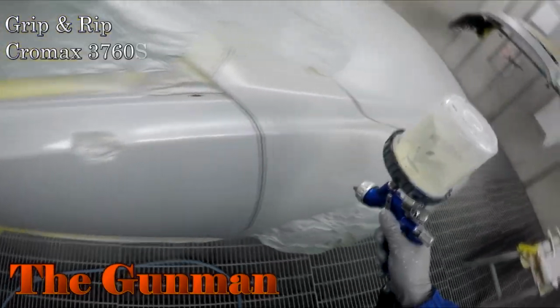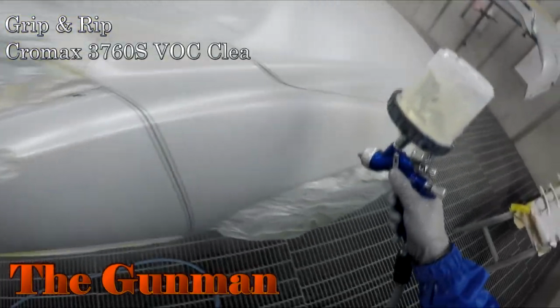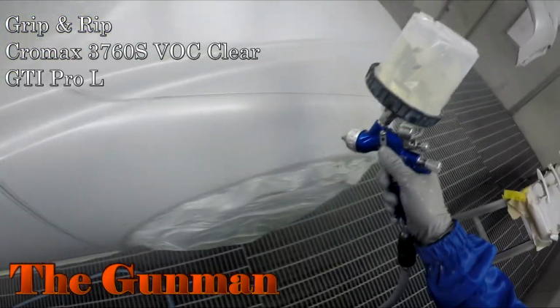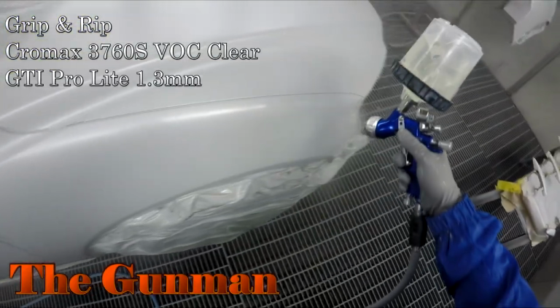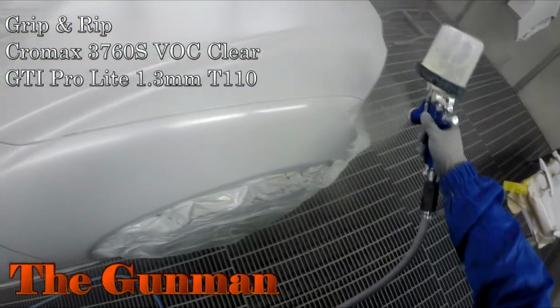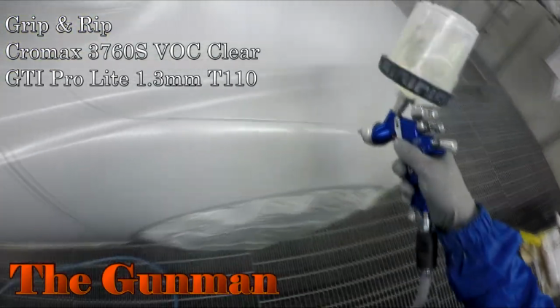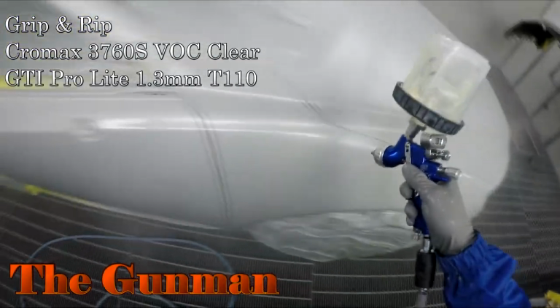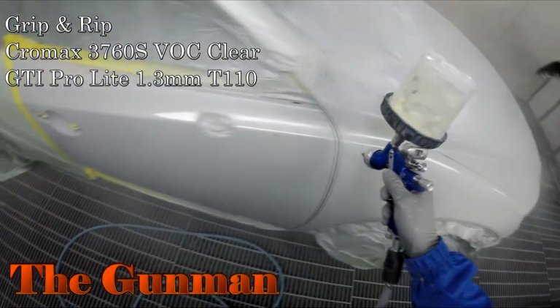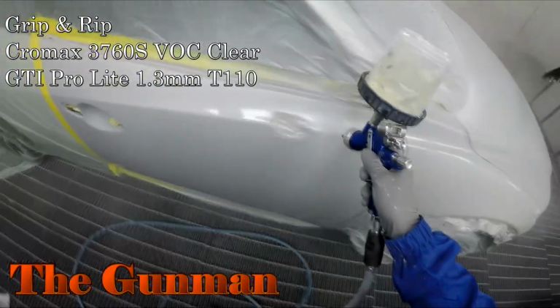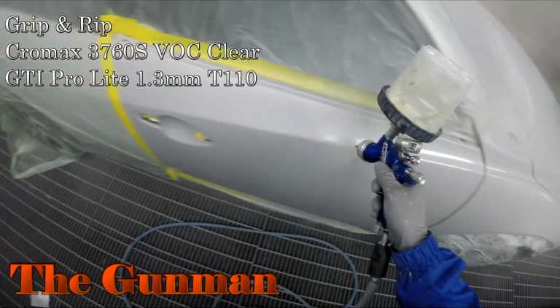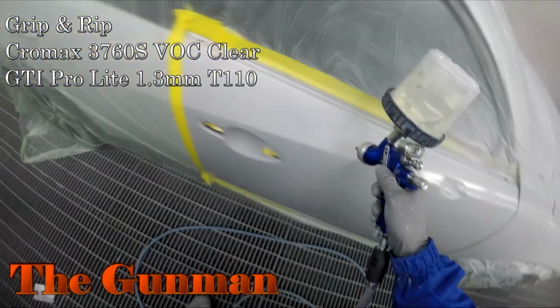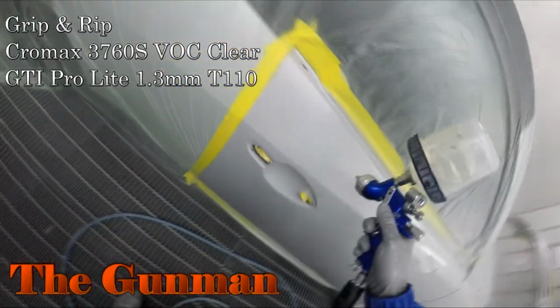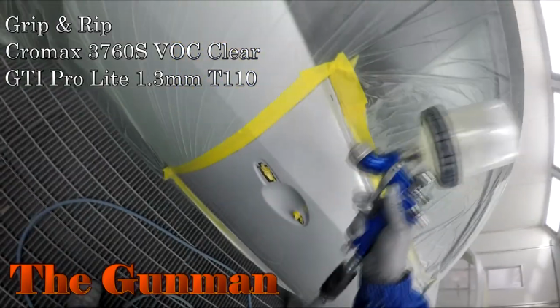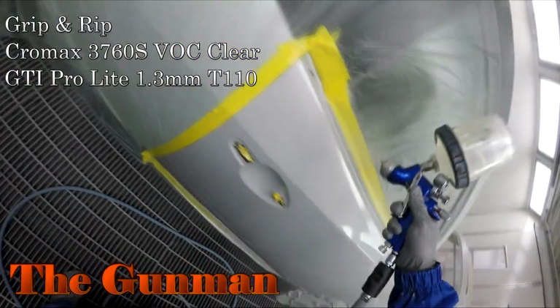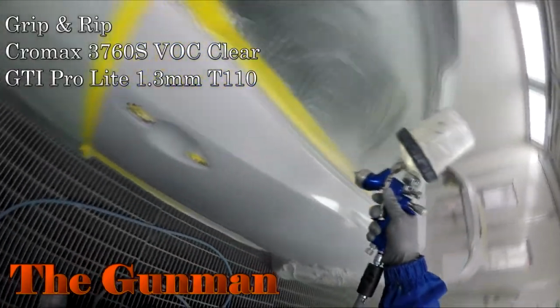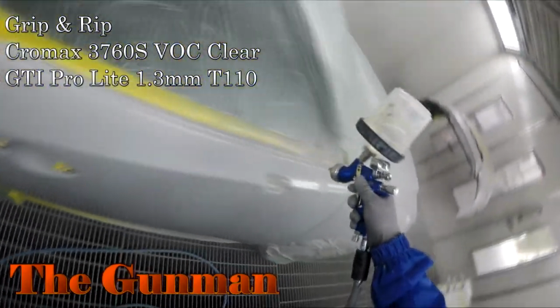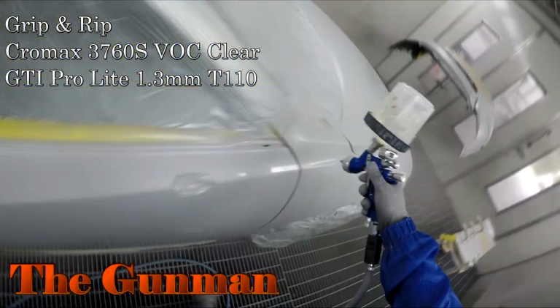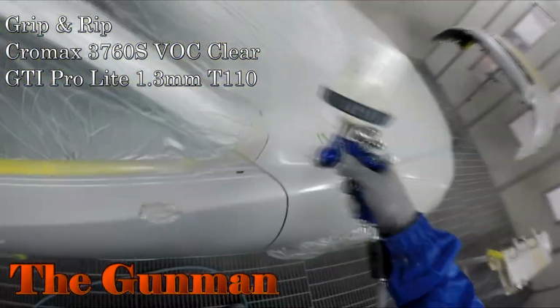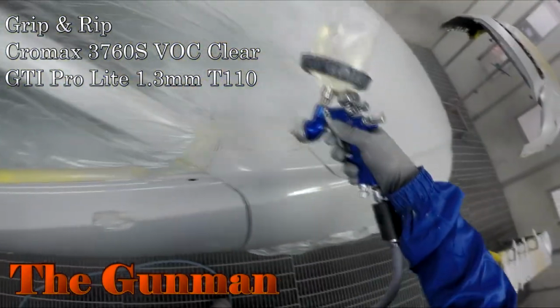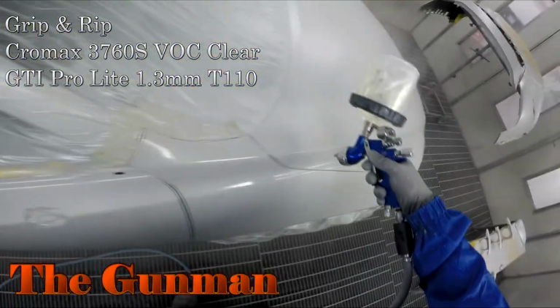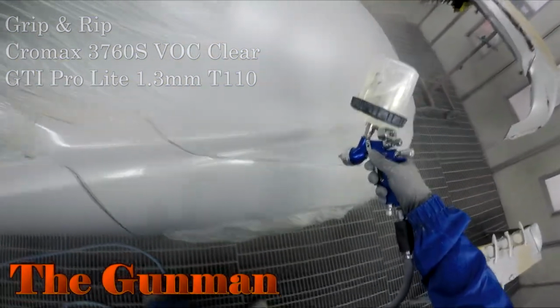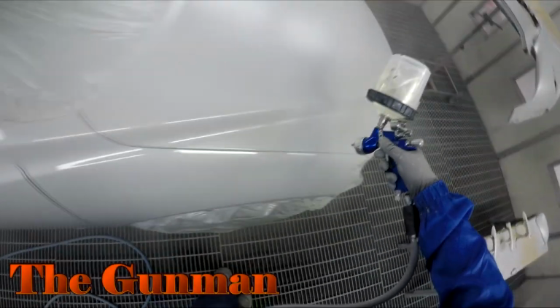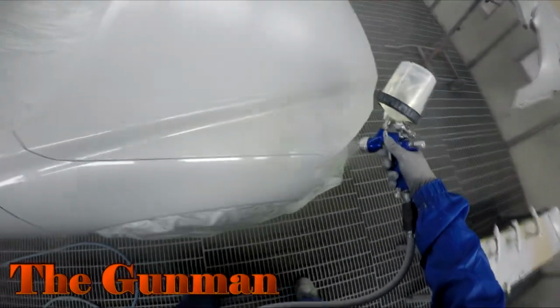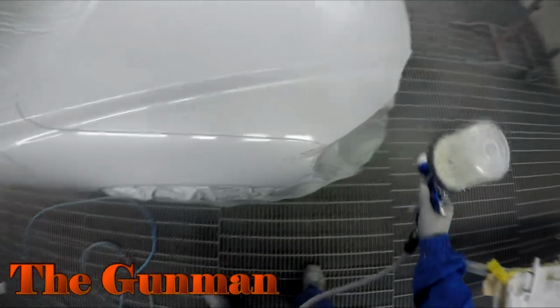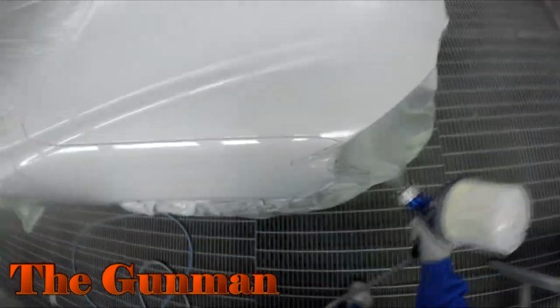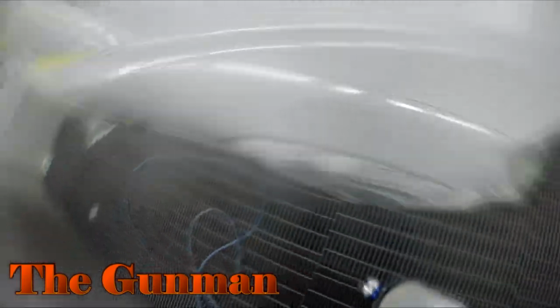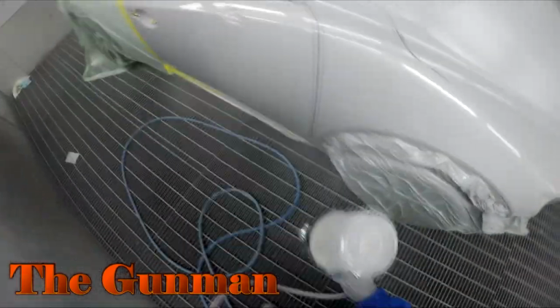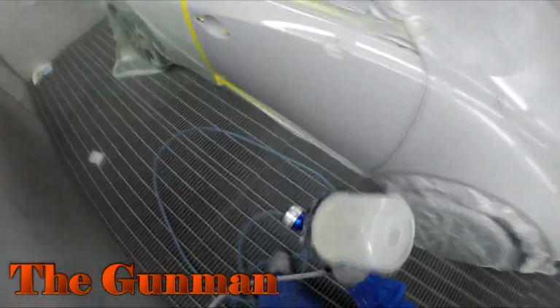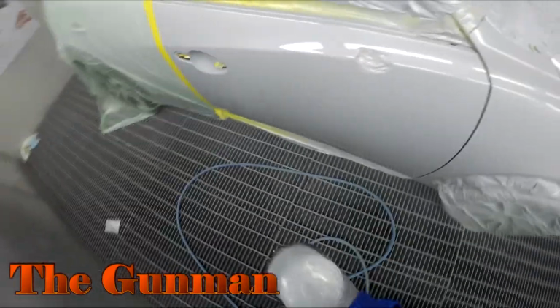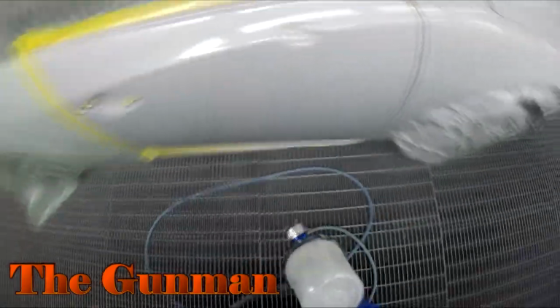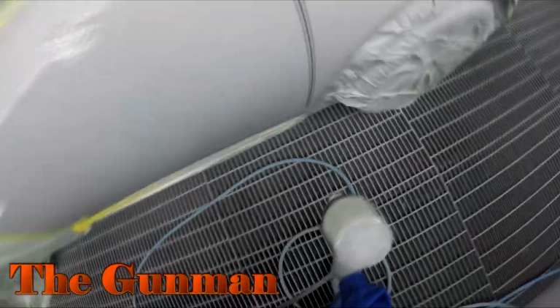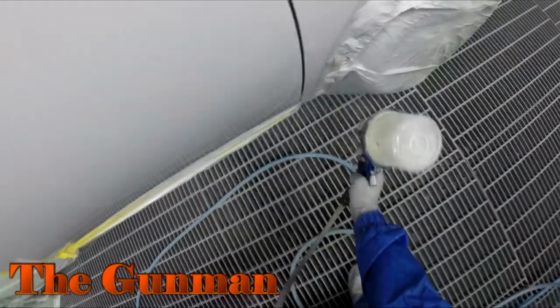The clear coat I'm using is the Chromax 3760S VOC Clear. It's a high-temp clear, so it takes a little longer to dry than some of the other clears — but that can actually work in your advantage, especially when you're doing a job like this.